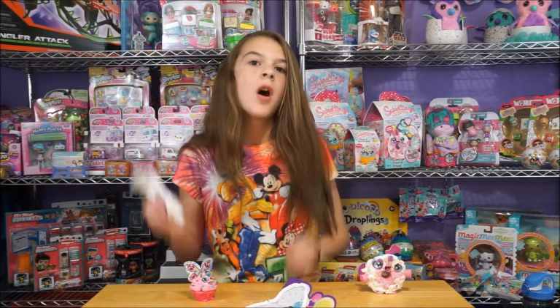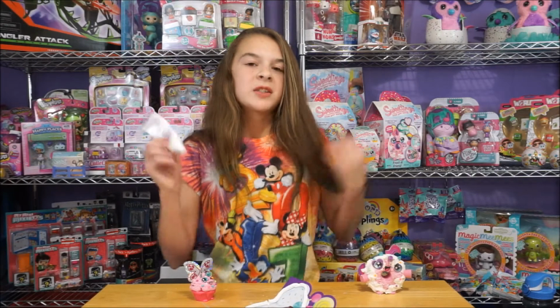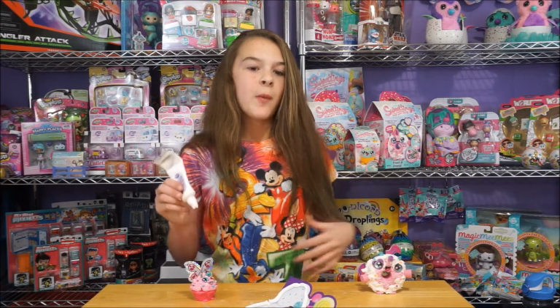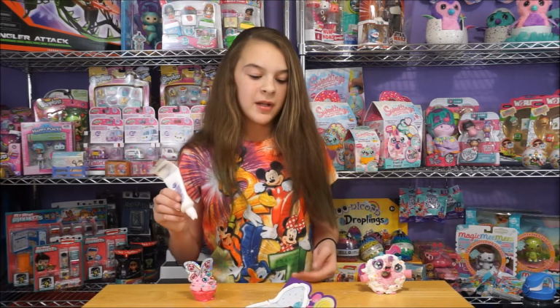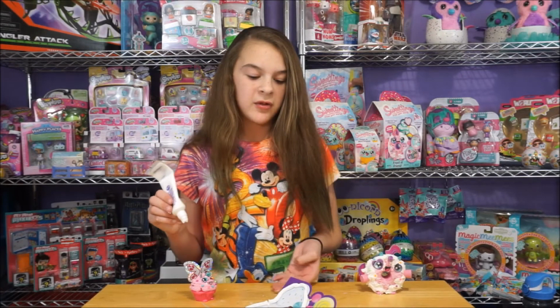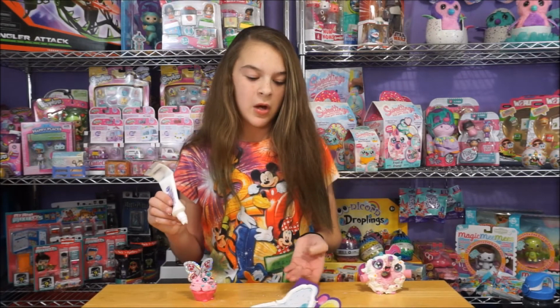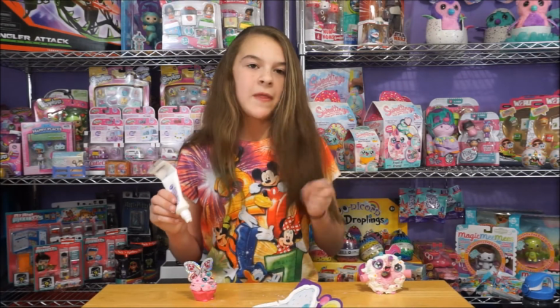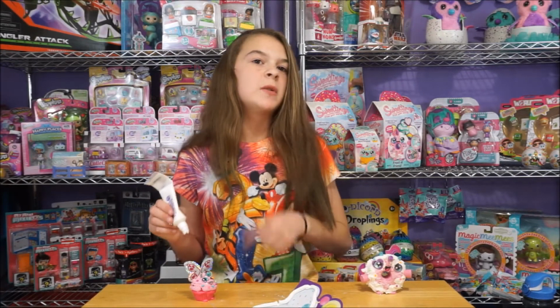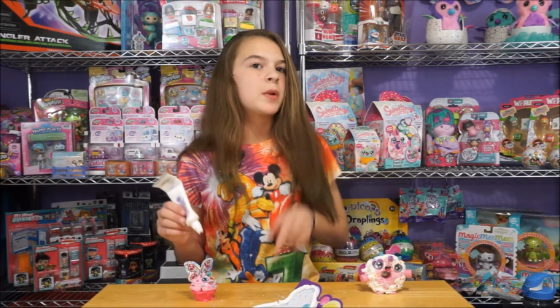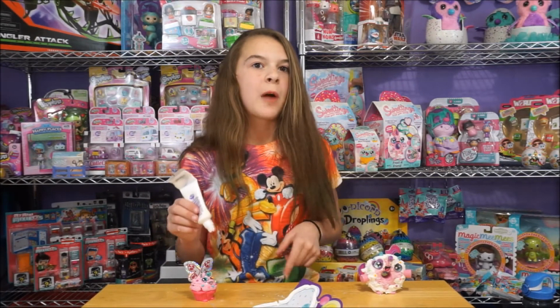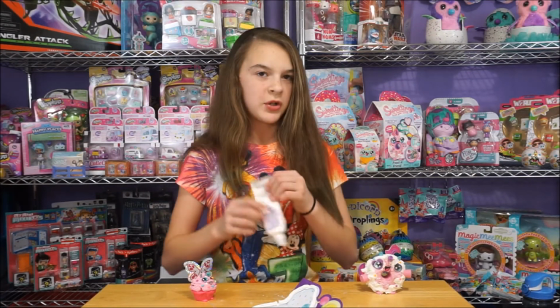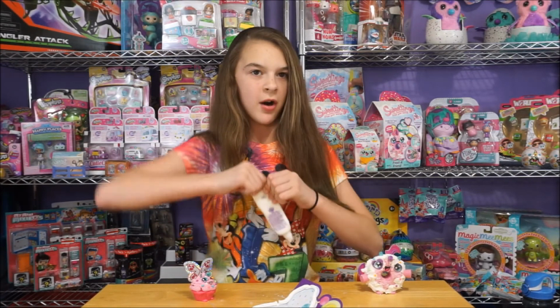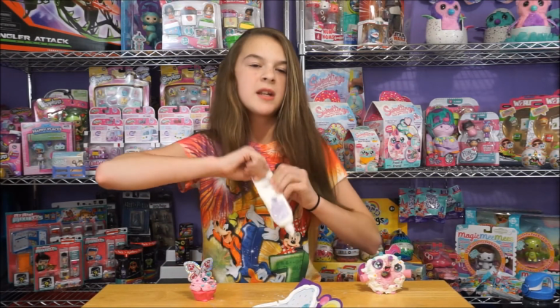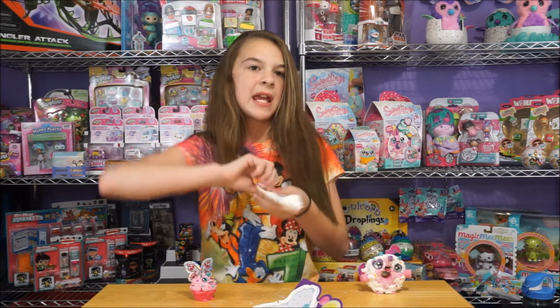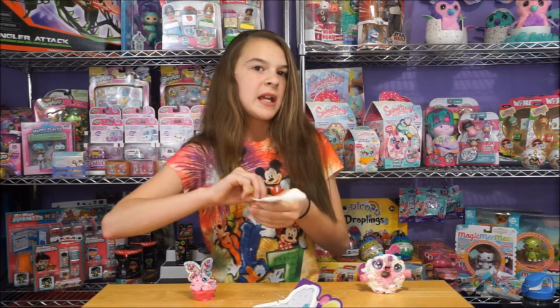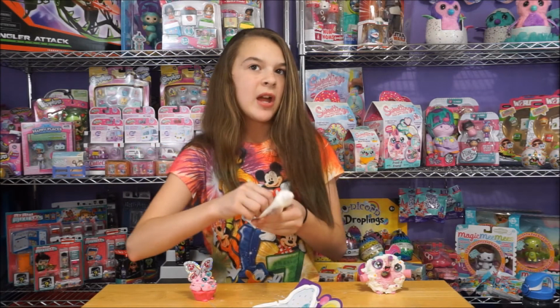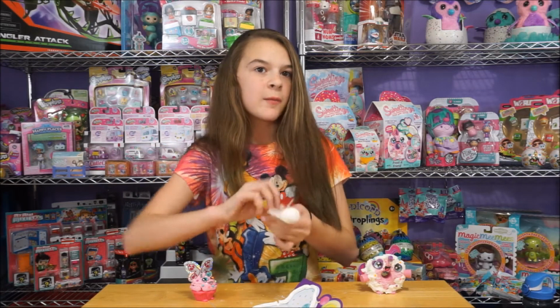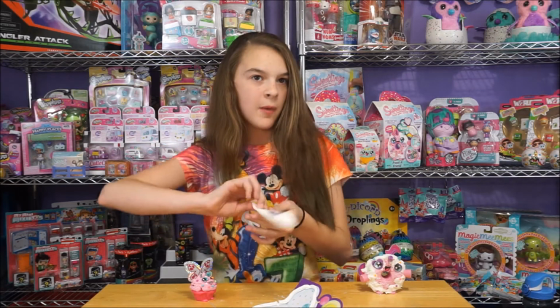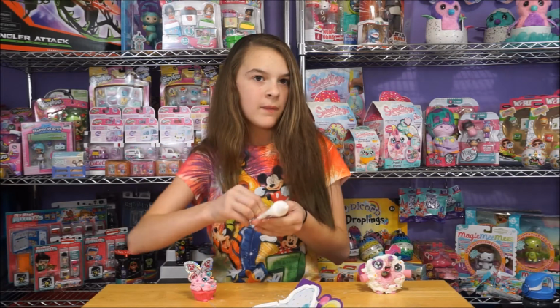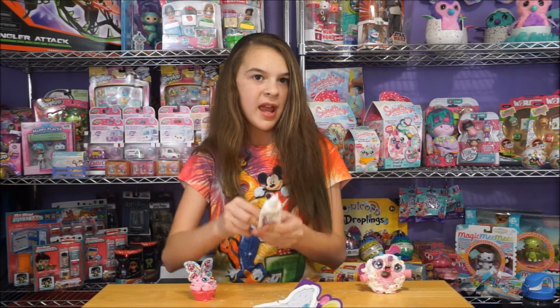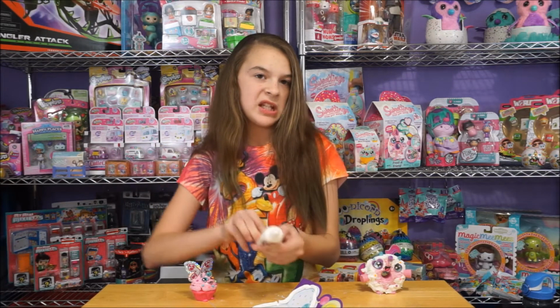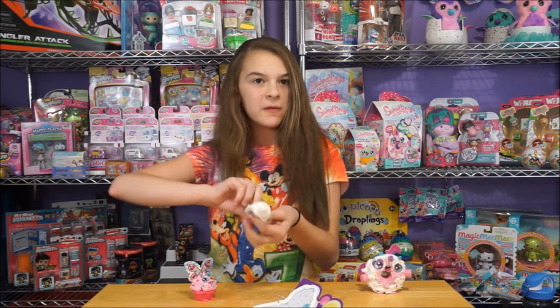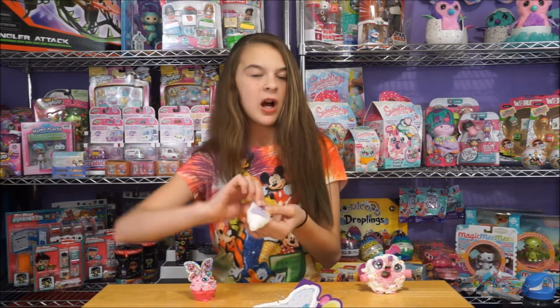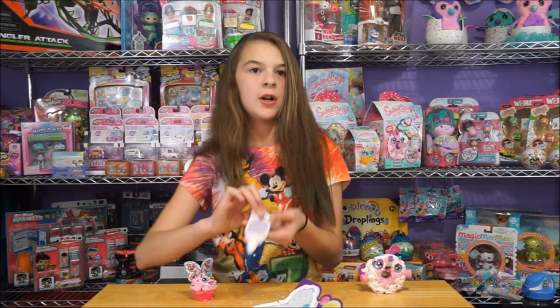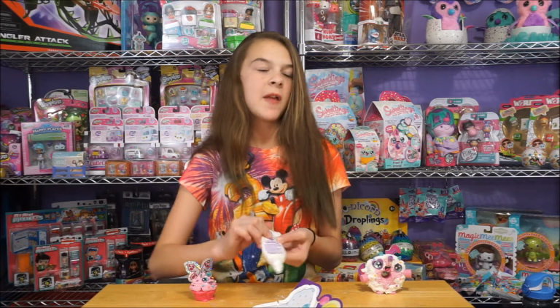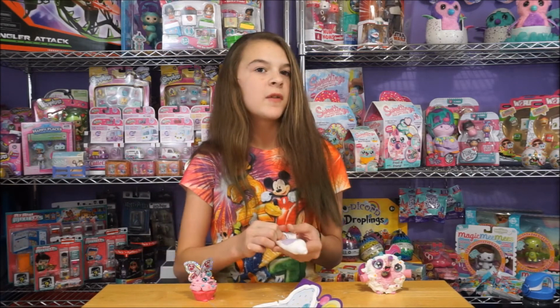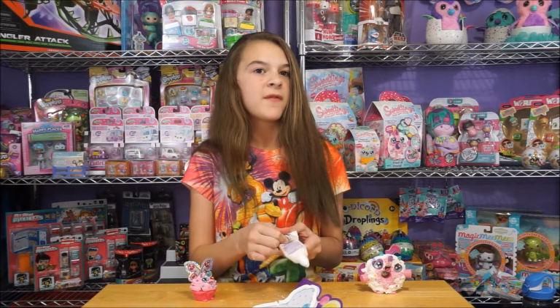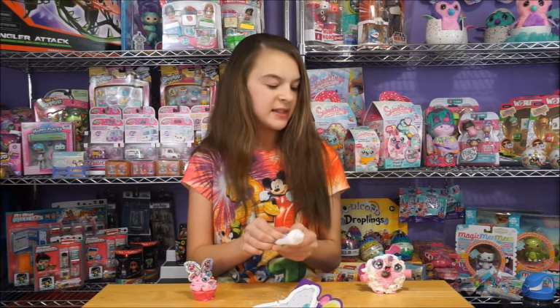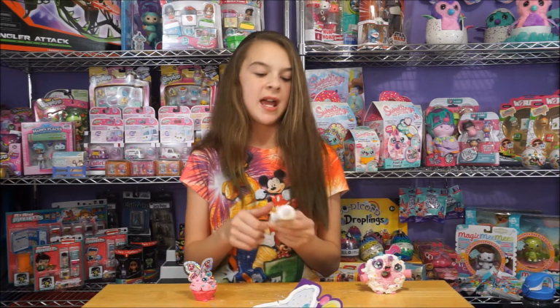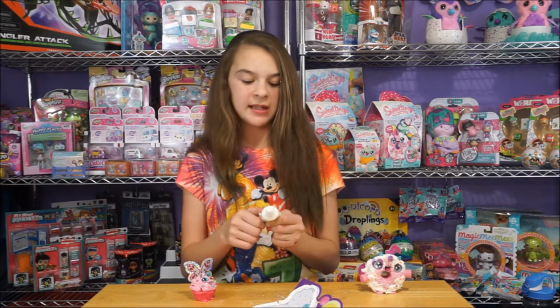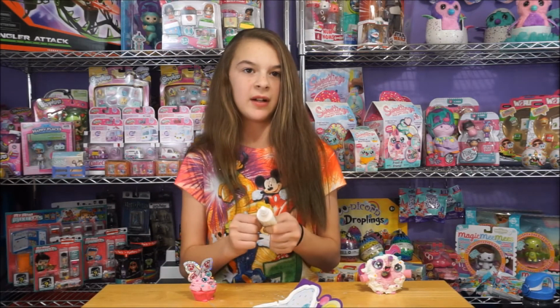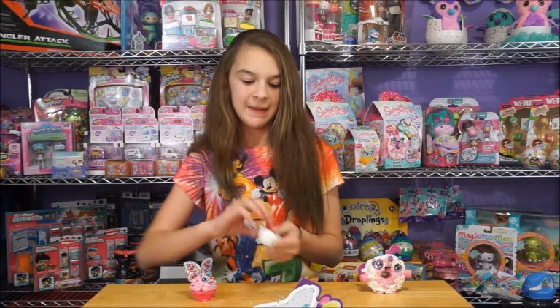By the way, I wanted to let you guys know that these do take 24 hours to dry and harden. And they harden really well — they don't fall off, none of the glitter falls off, the beads stay. It's very nicely made.